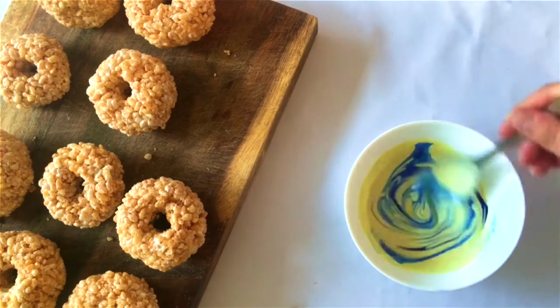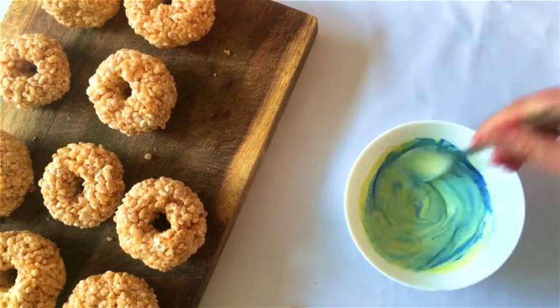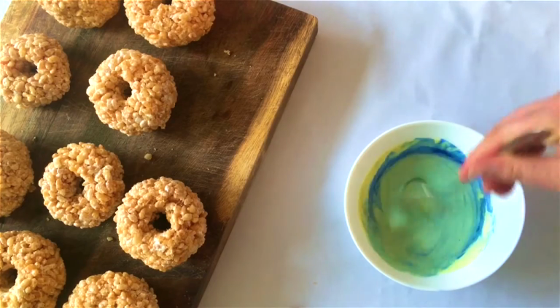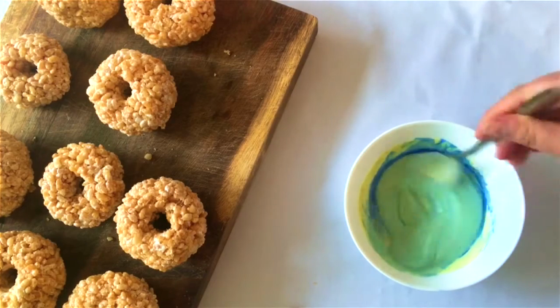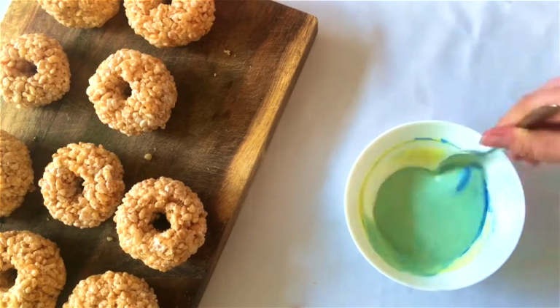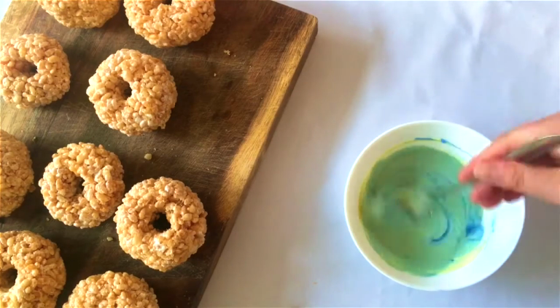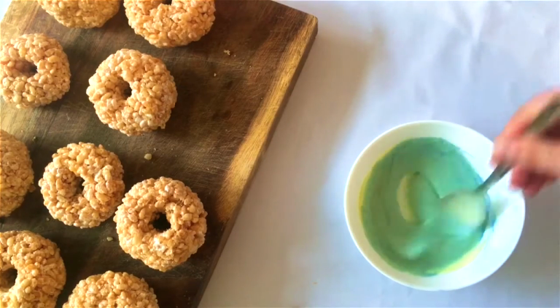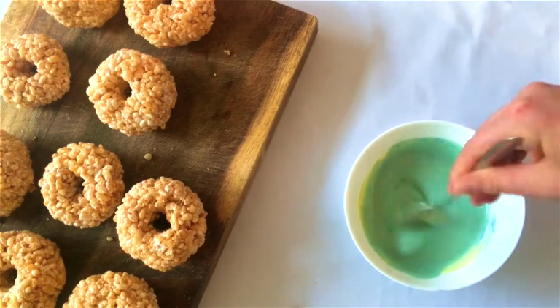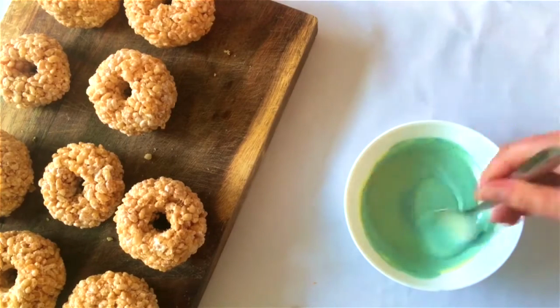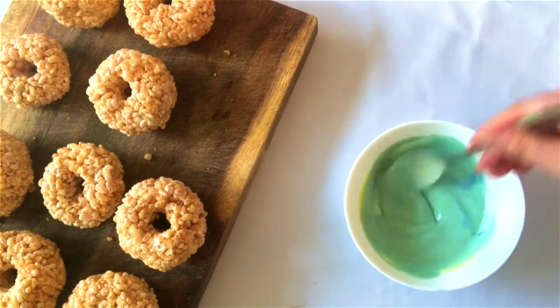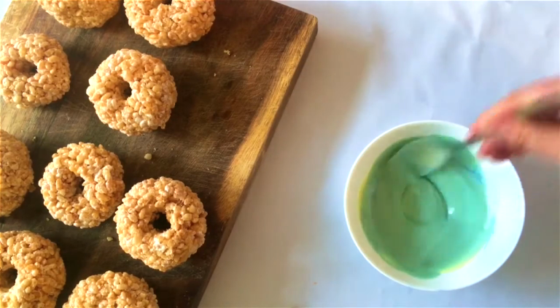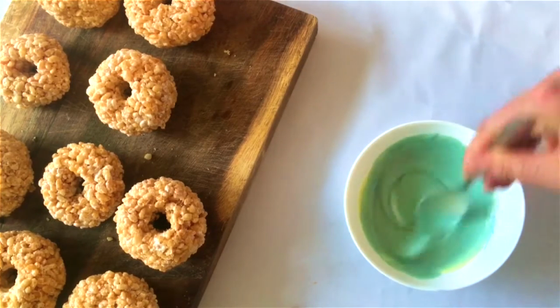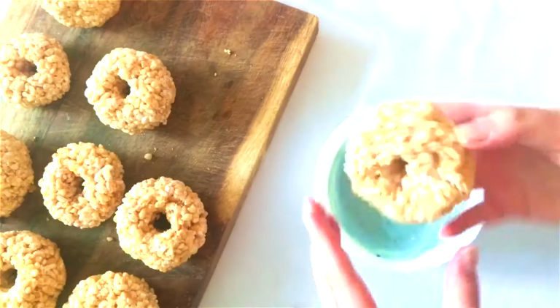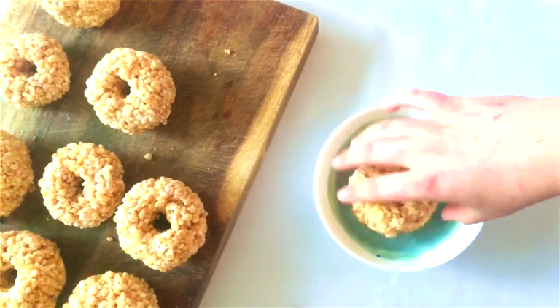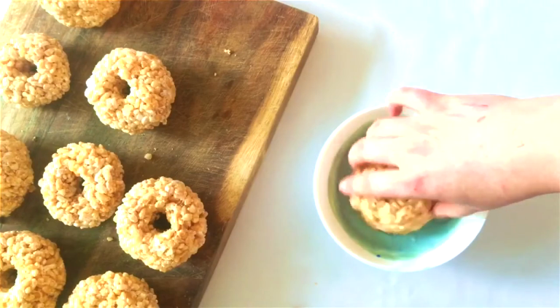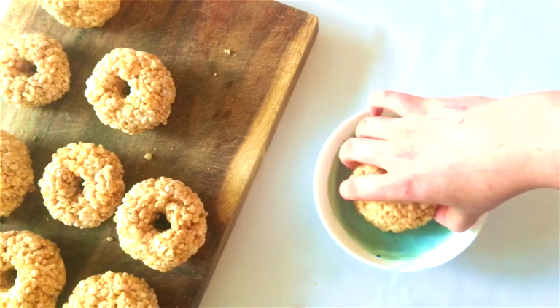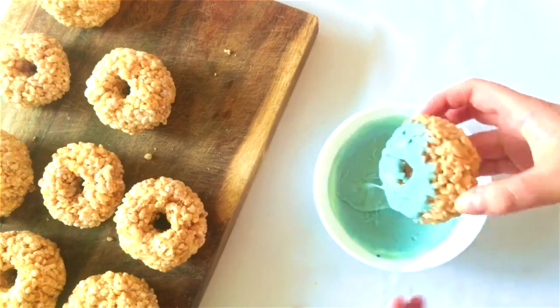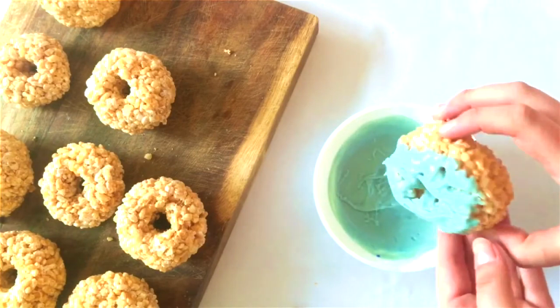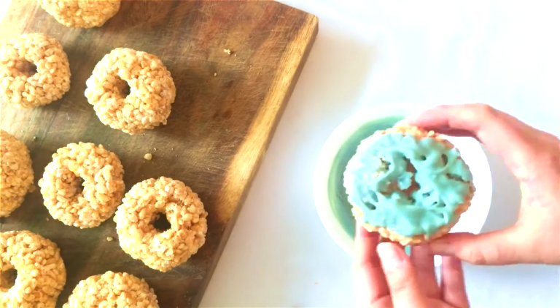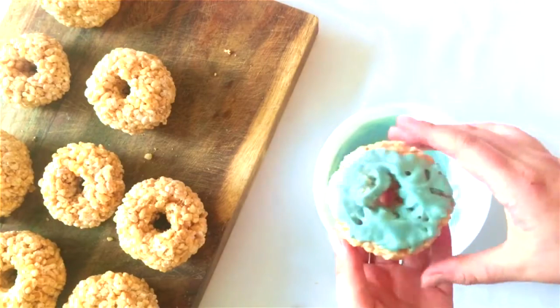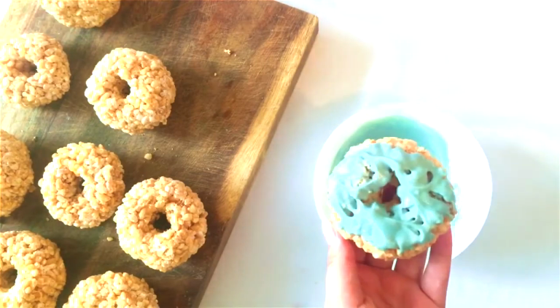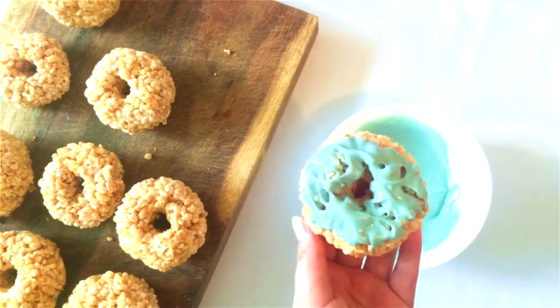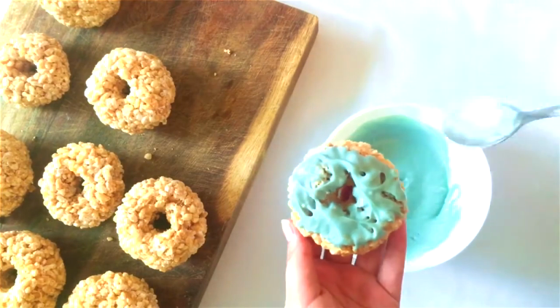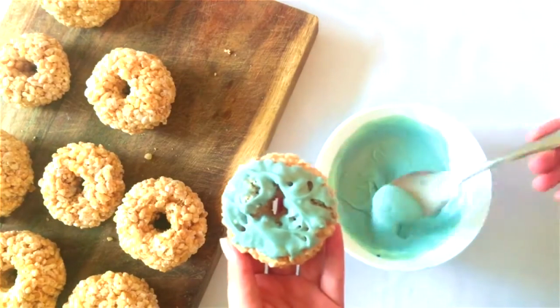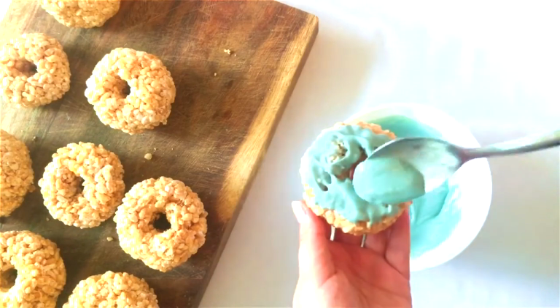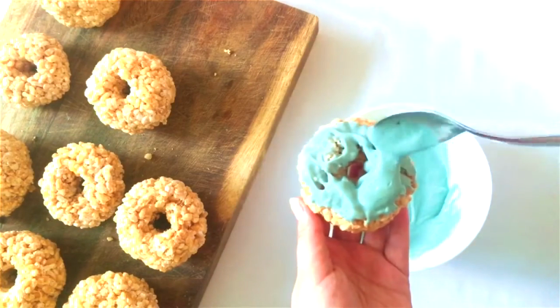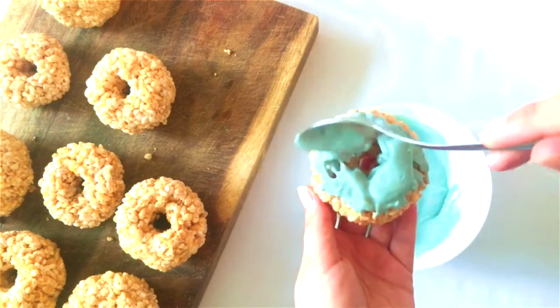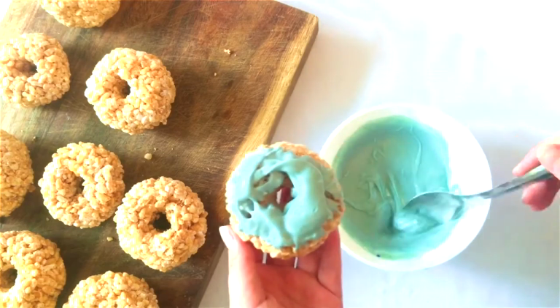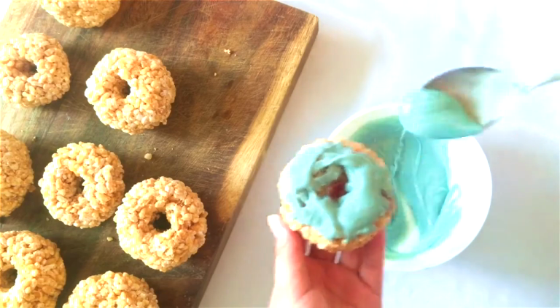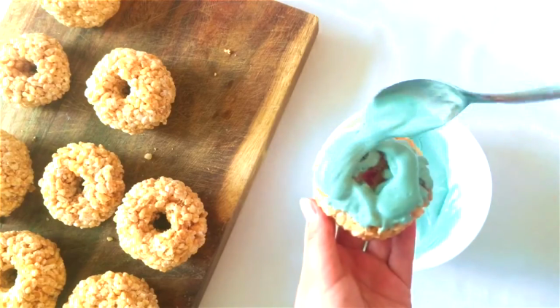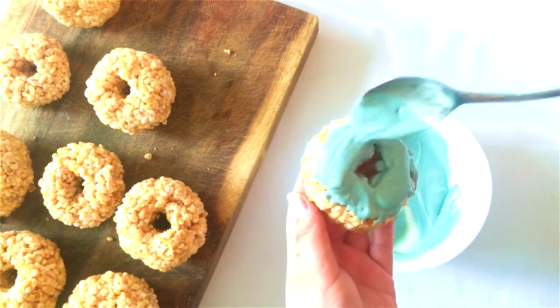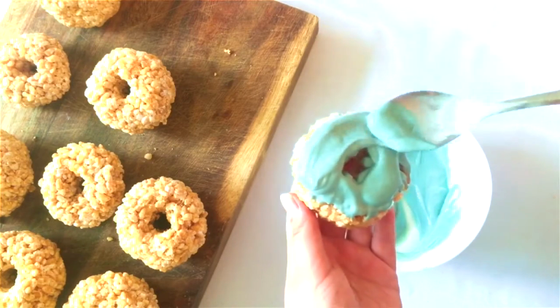Blue takes a lot — you need a lot of blue colour to make it properly blue. When it's all done, you can dip your doughnut in directly, or use a spoon to dribble the chocolate over the top to create your doughnut icing.